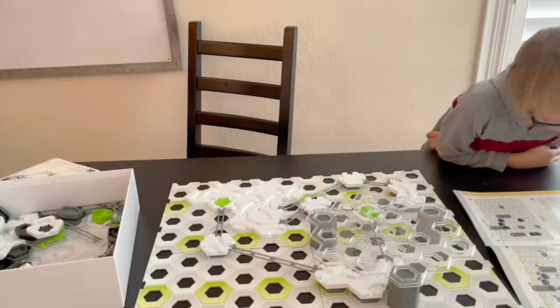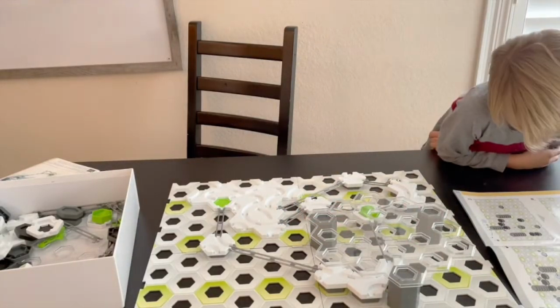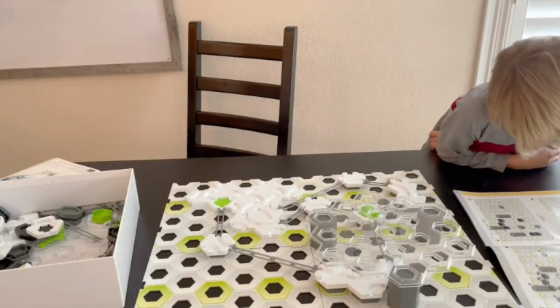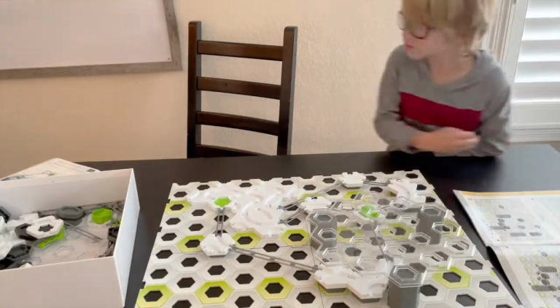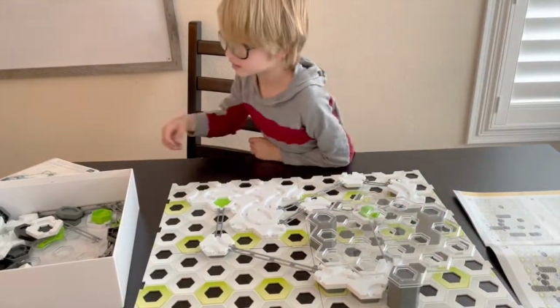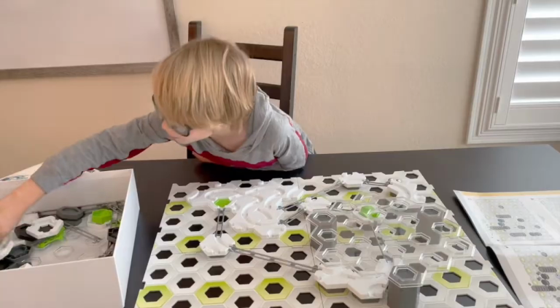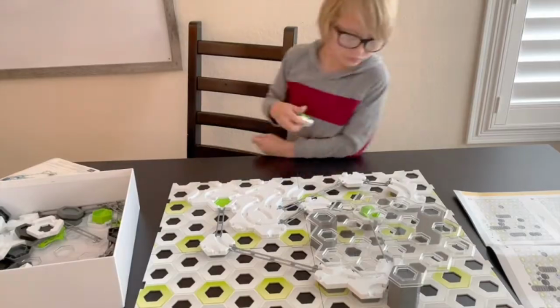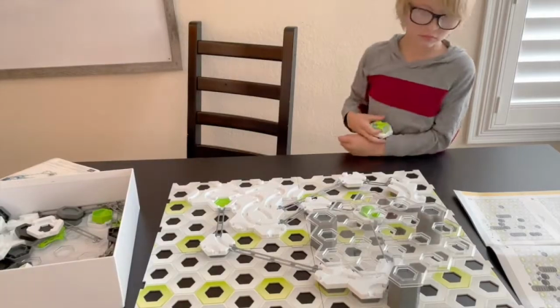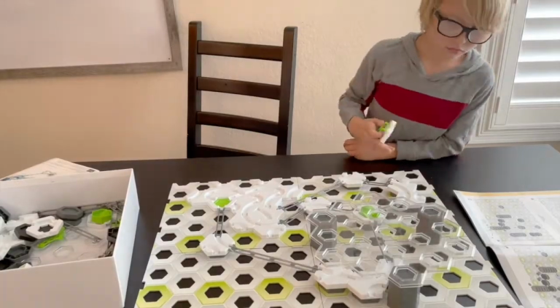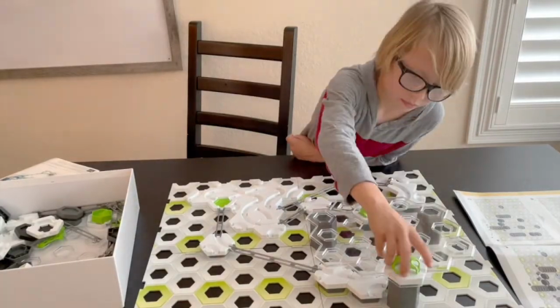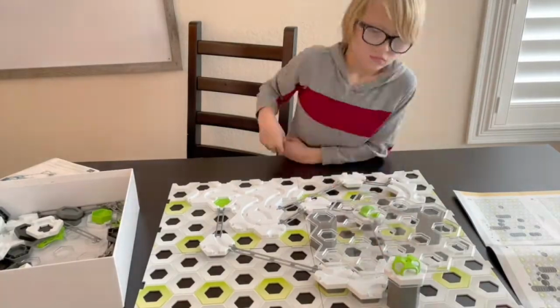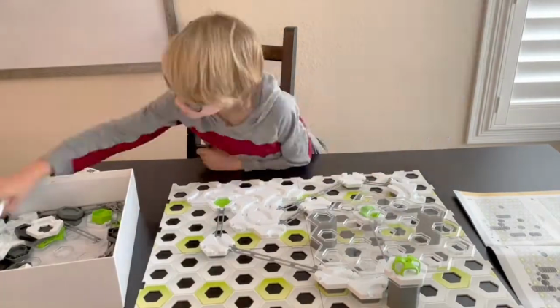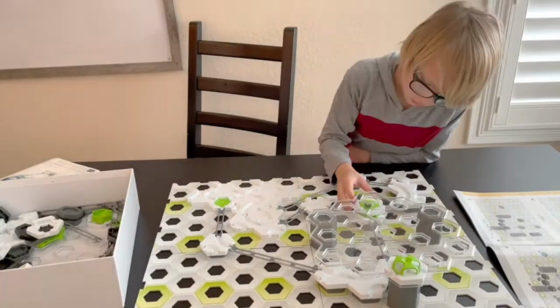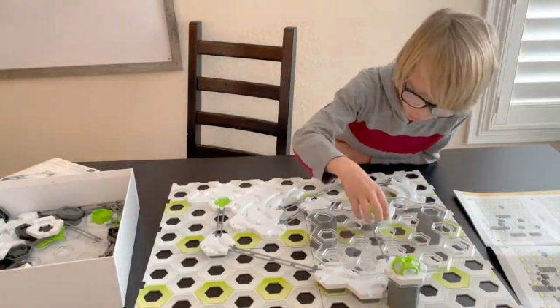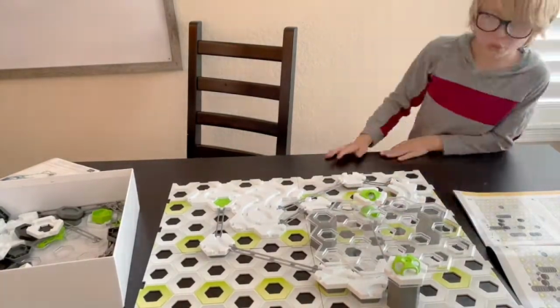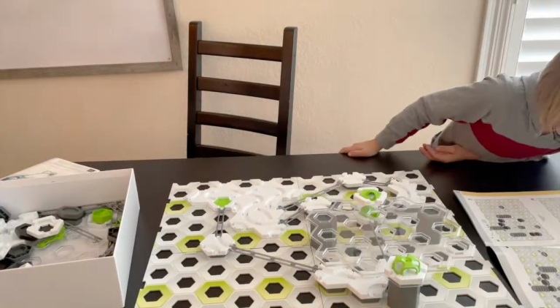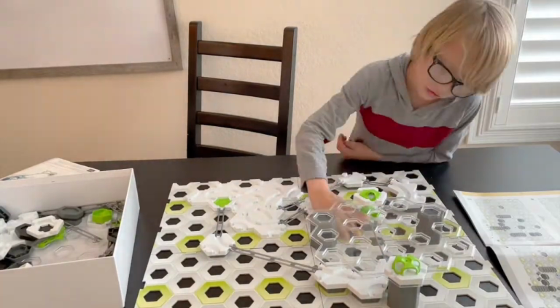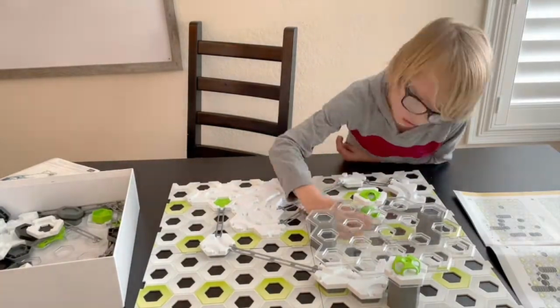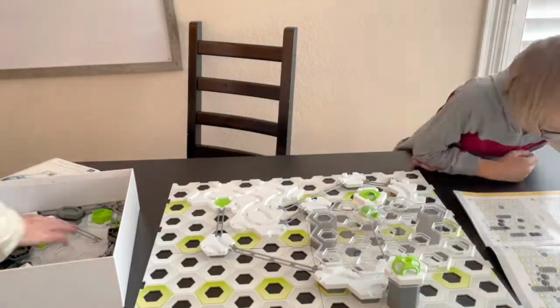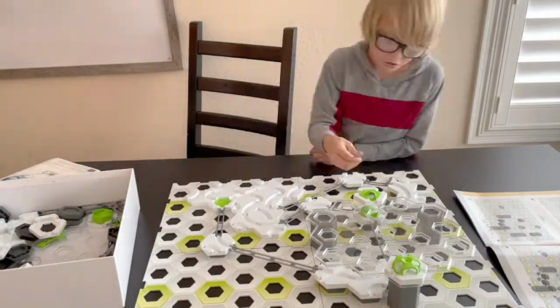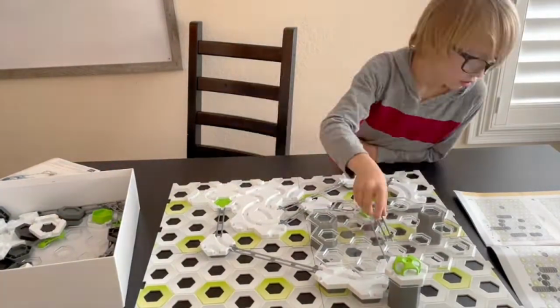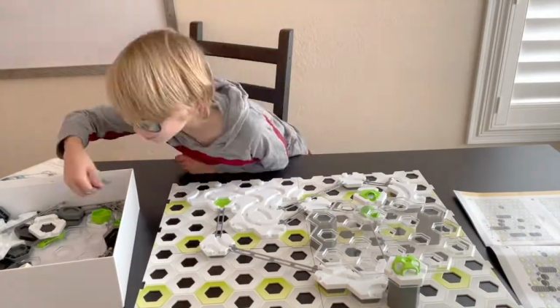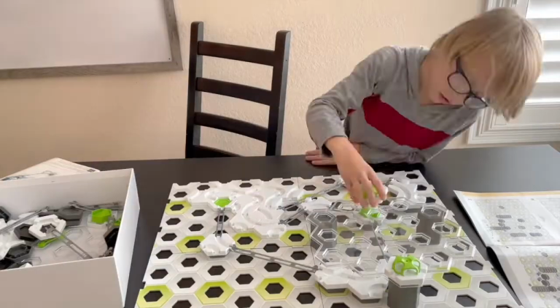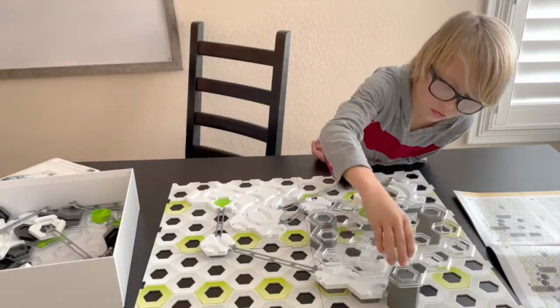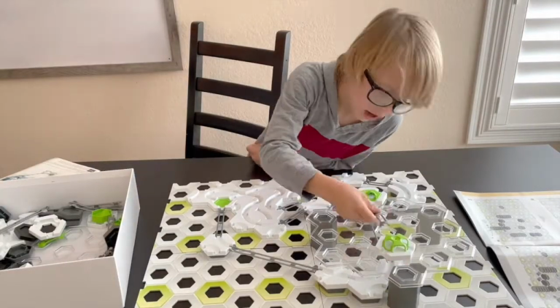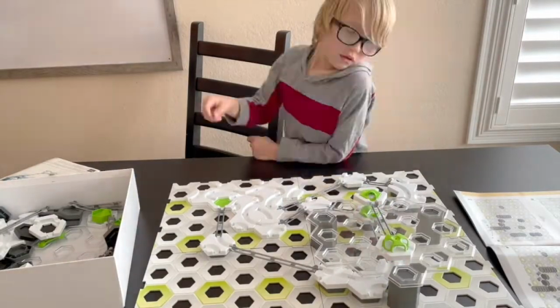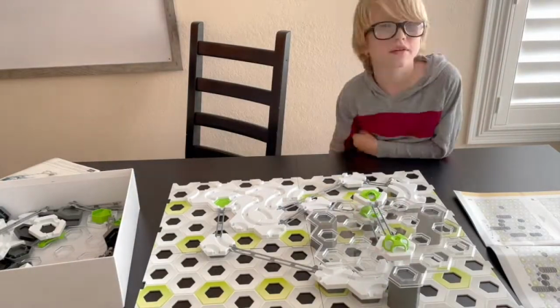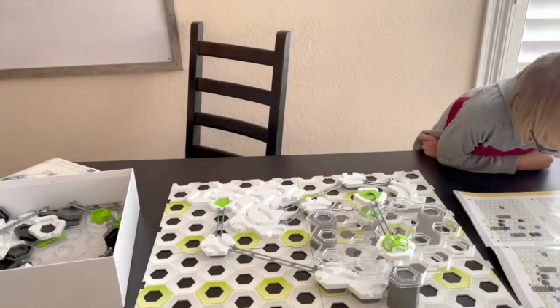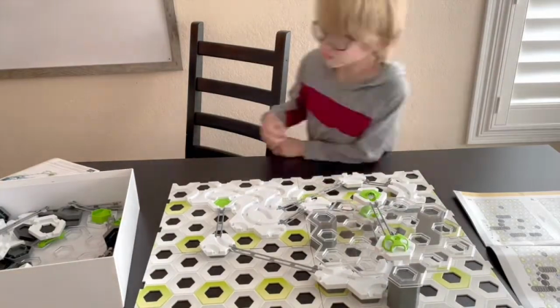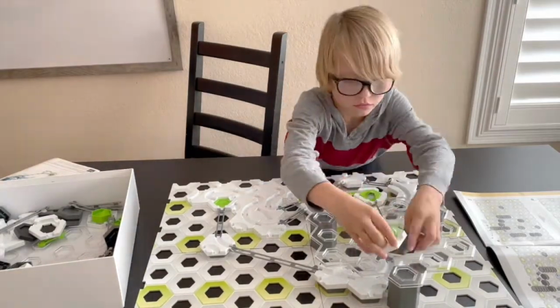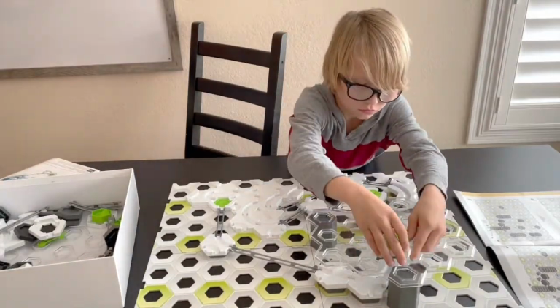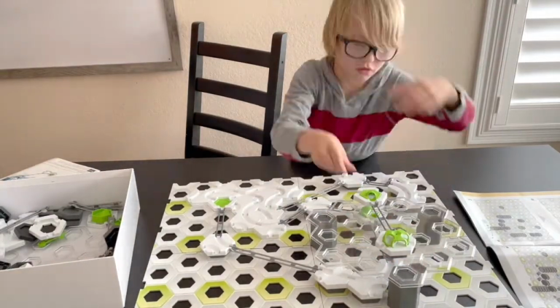Many of the tracks will use a clear piece to build a second level. That clear piece will simply set on top of some of the towers that you've created.